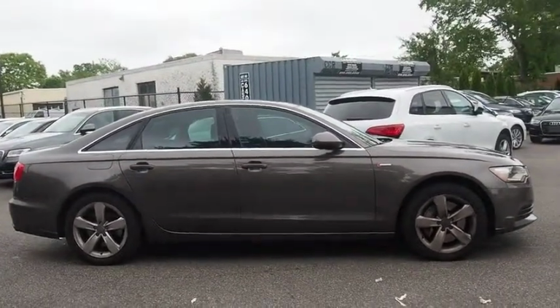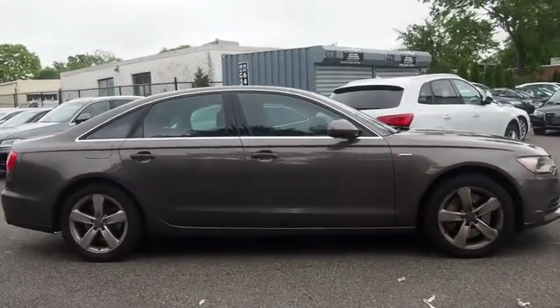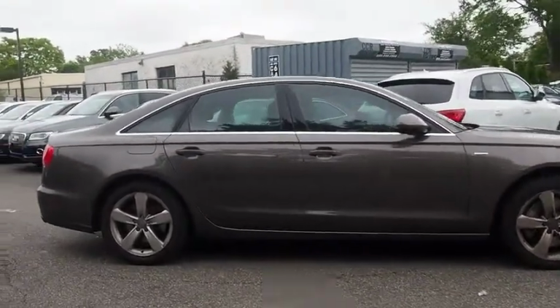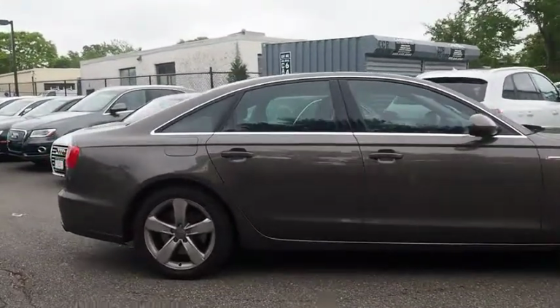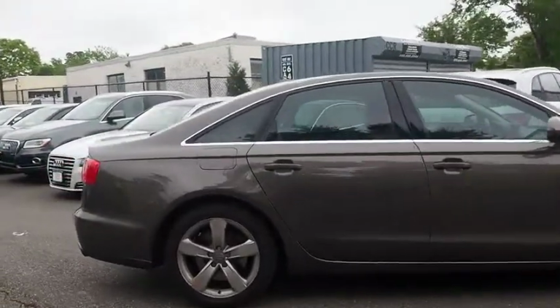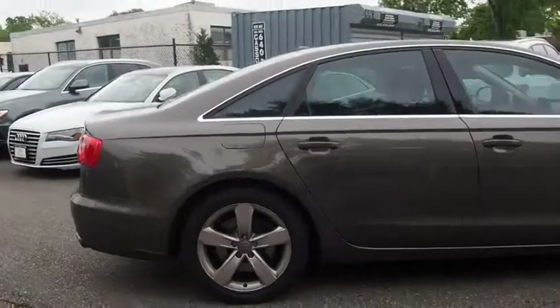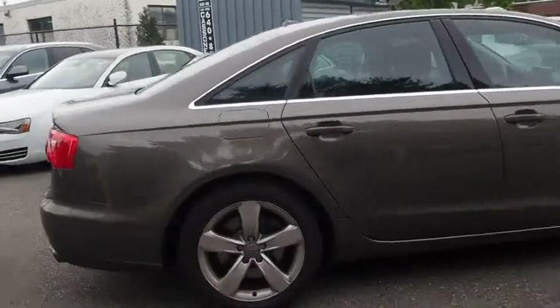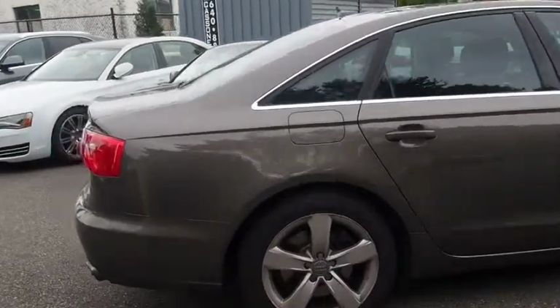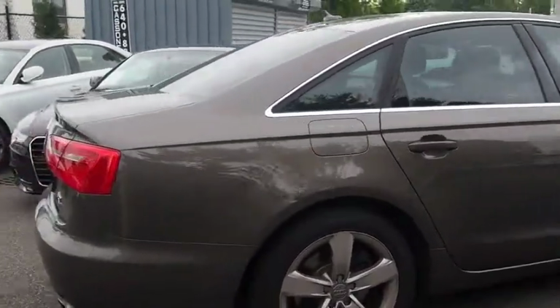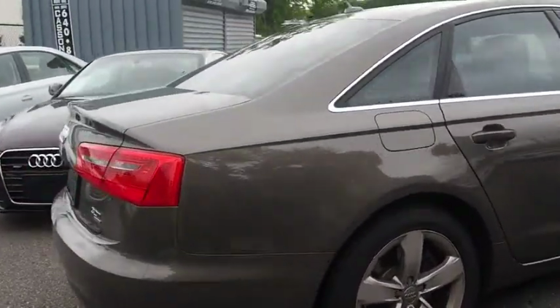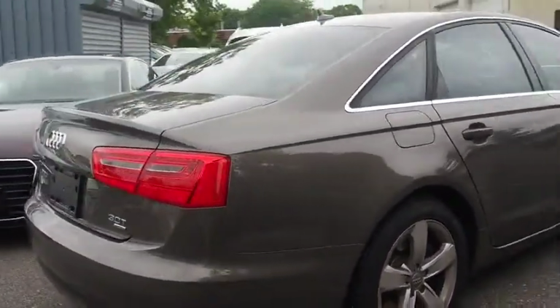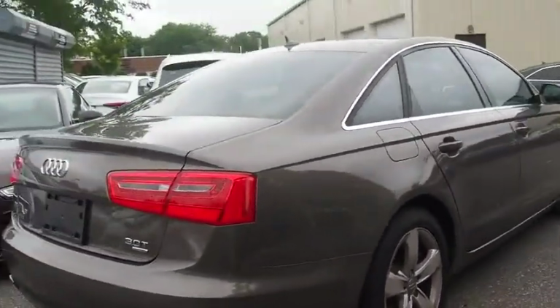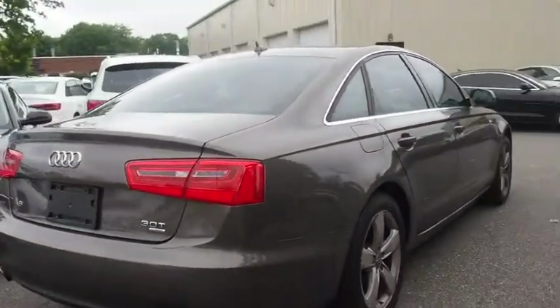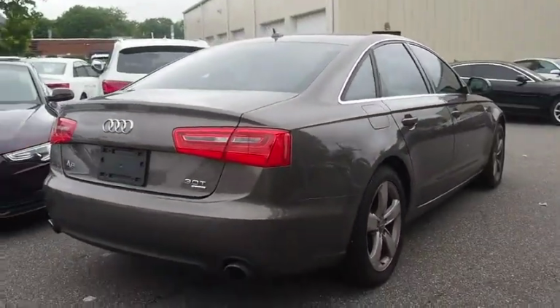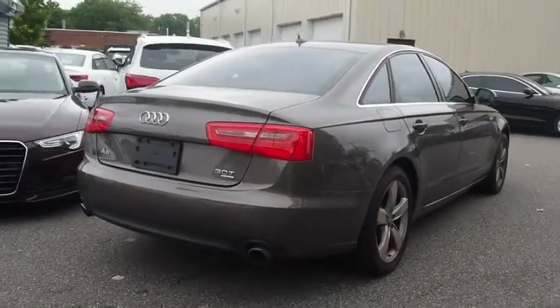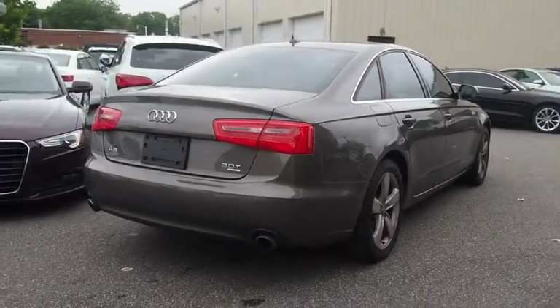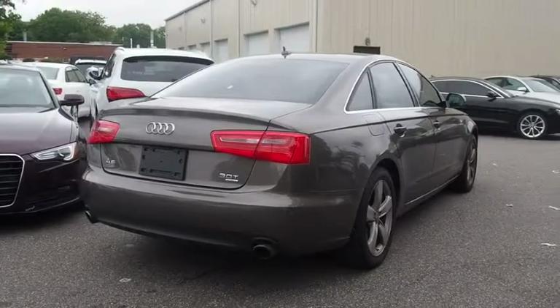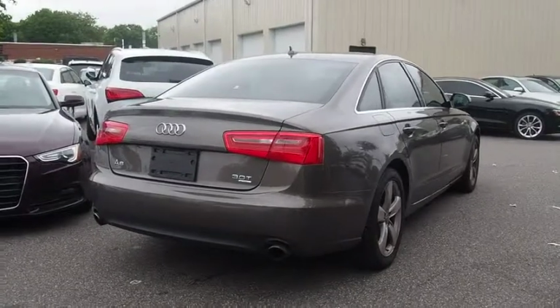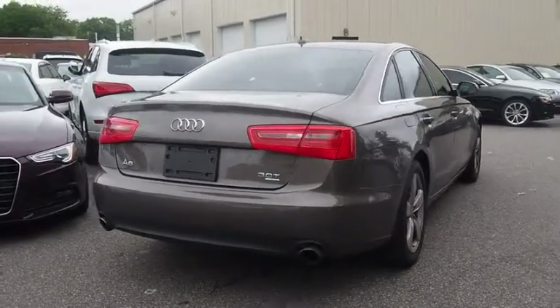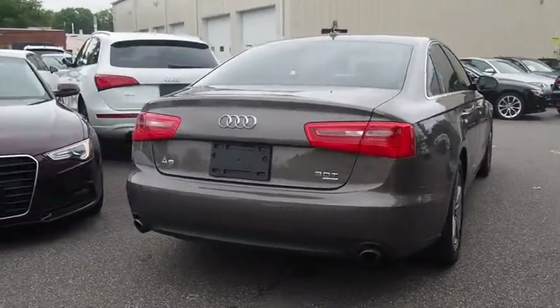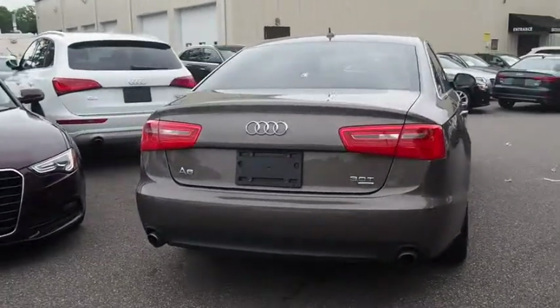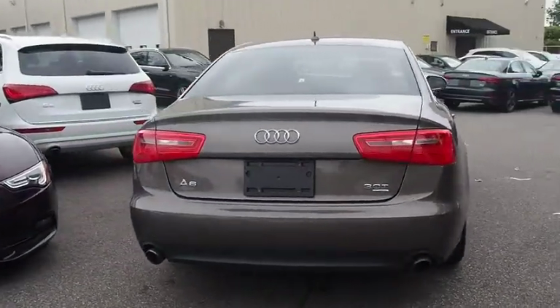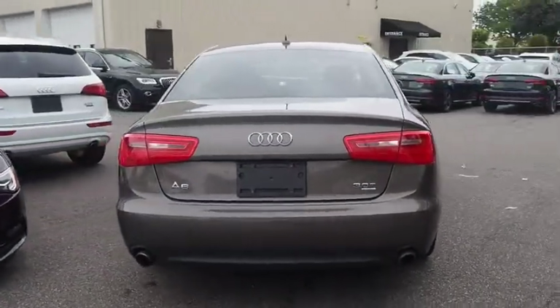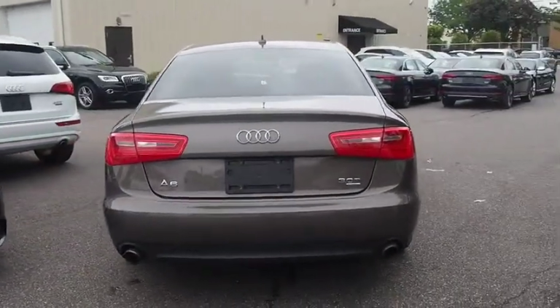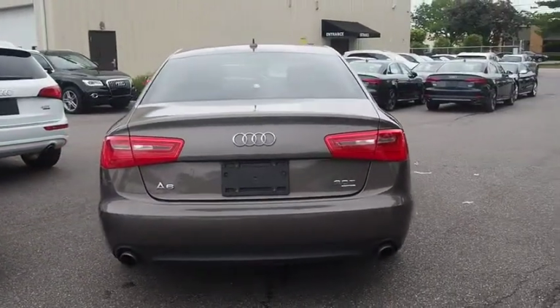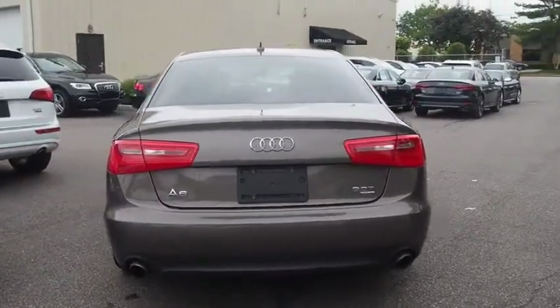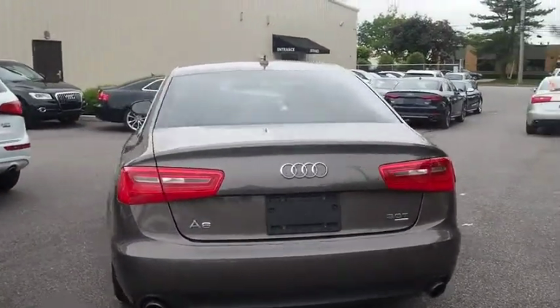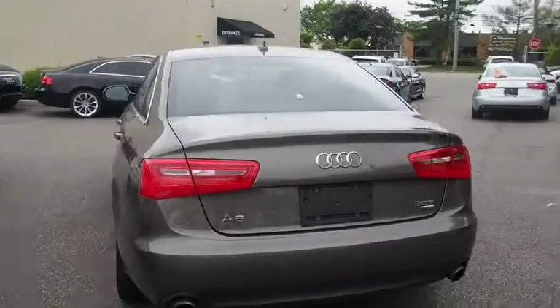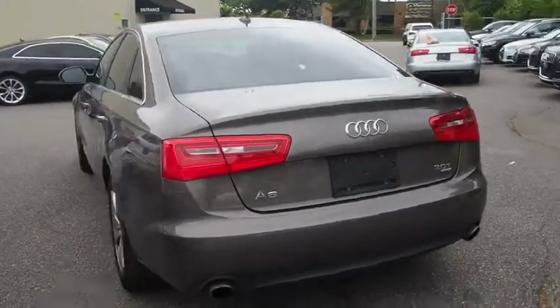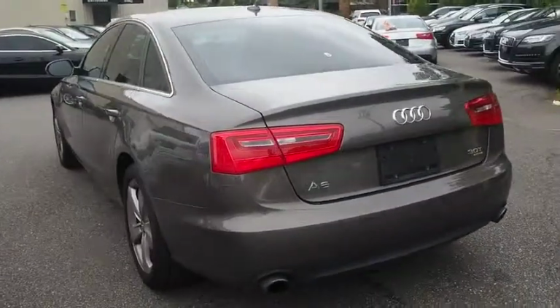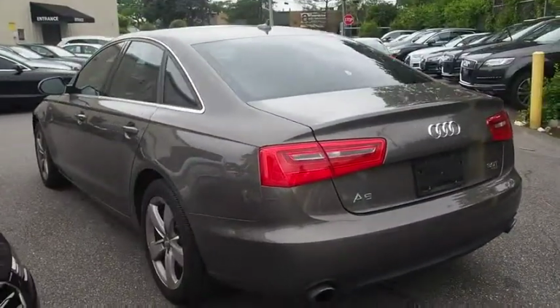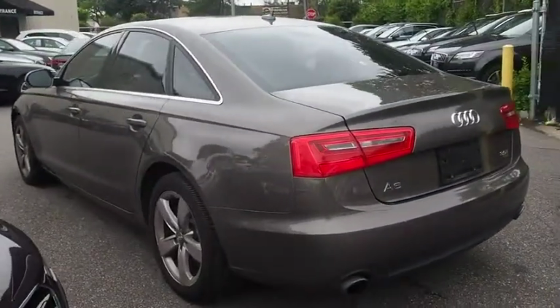Stability control, steering wheel audio controls, navigation system, keyless entry, traction control, anti-lock braking system, CD changer, all-wheel drive, power passenger seat, leather-wrapped steering wheel, dual airbags, alloy wheels.